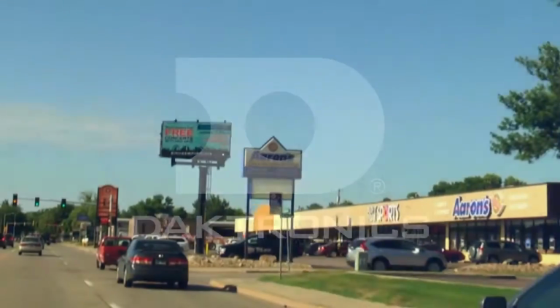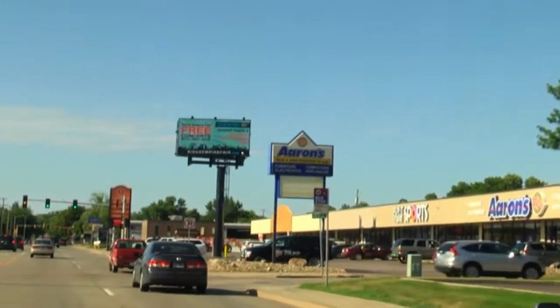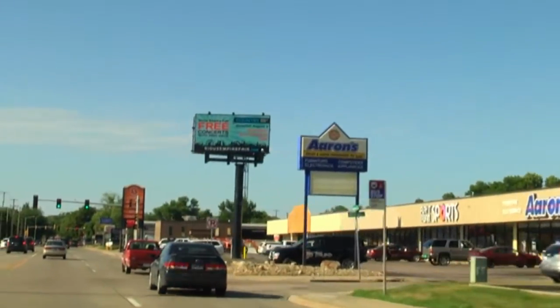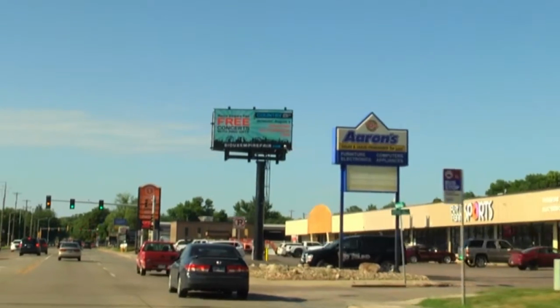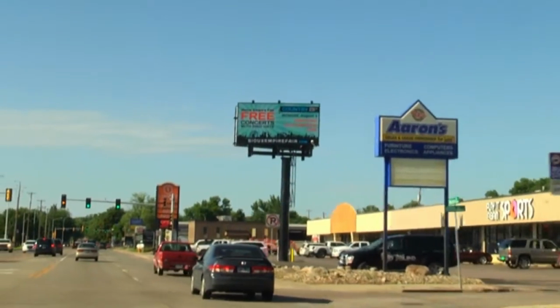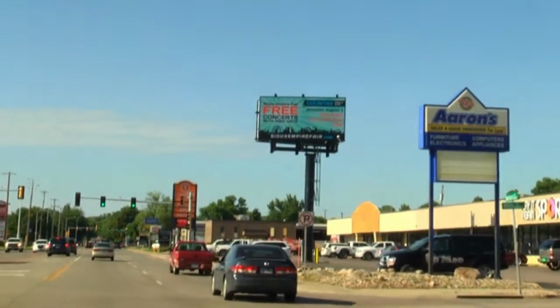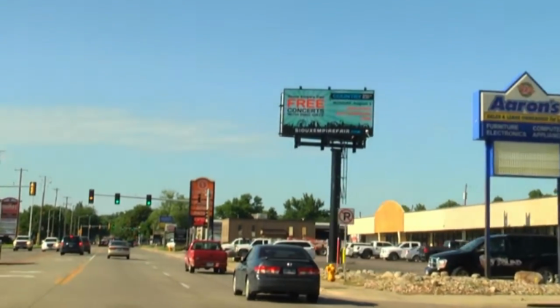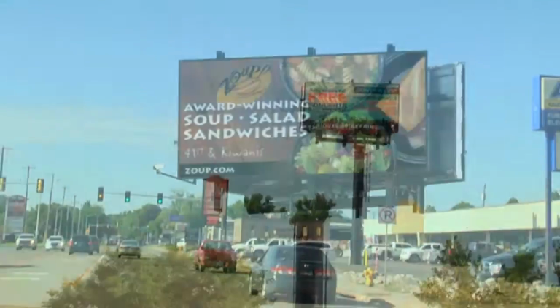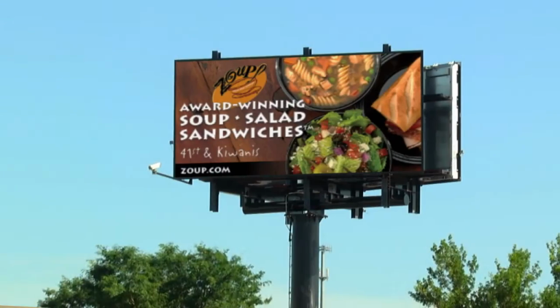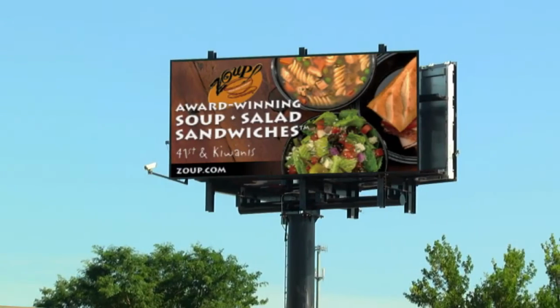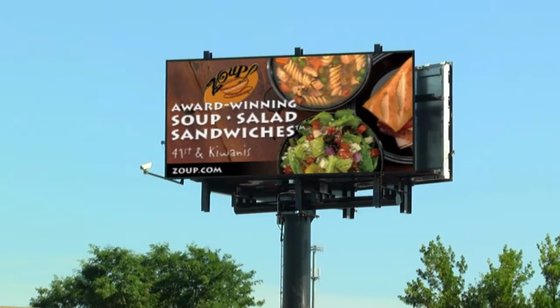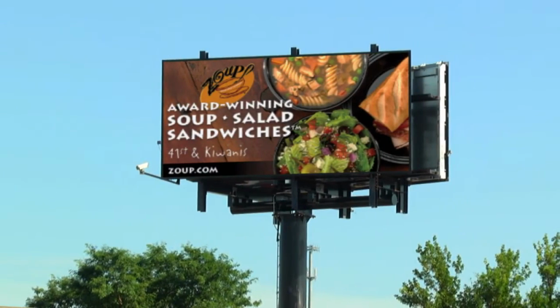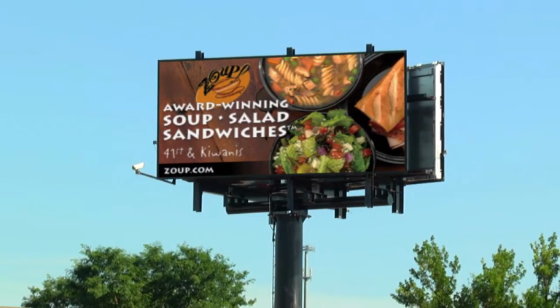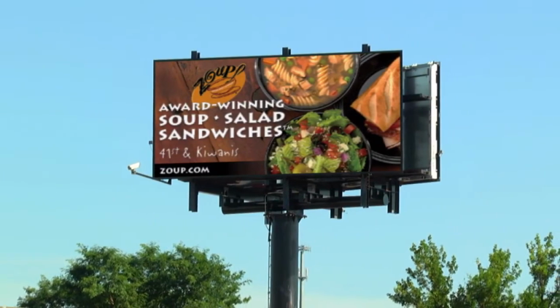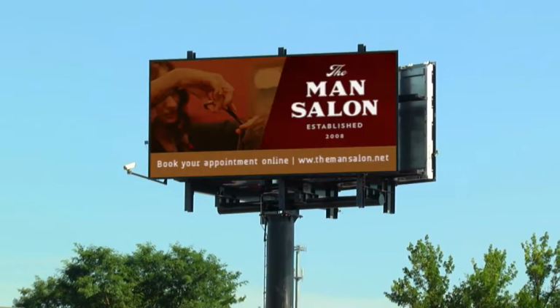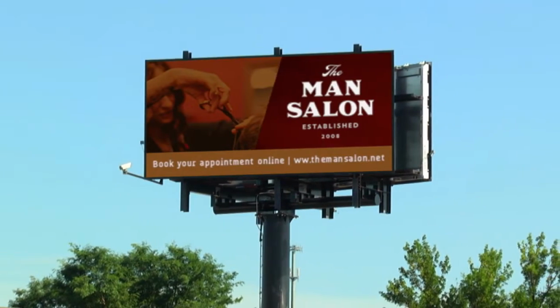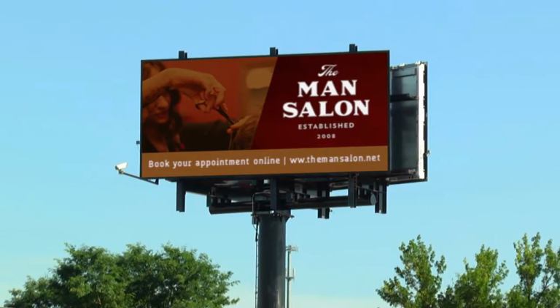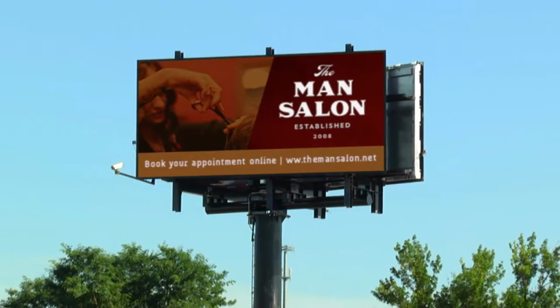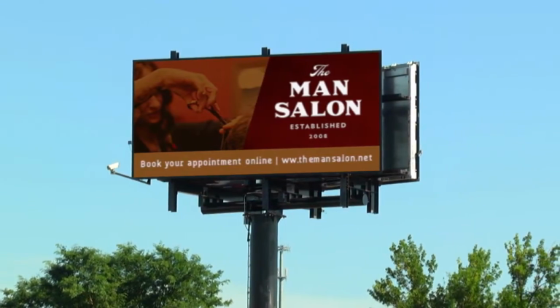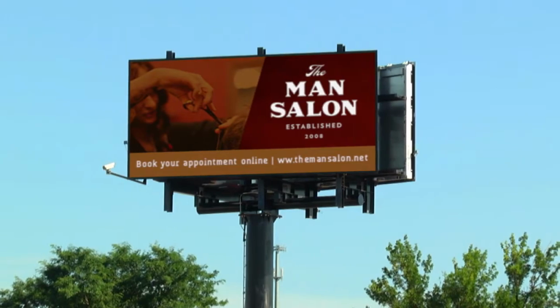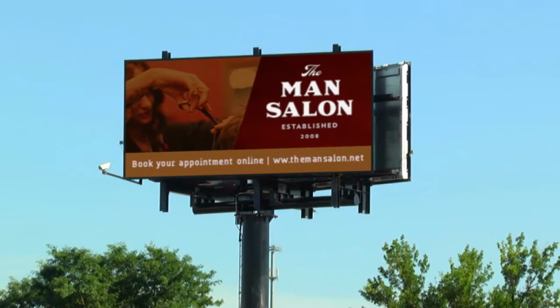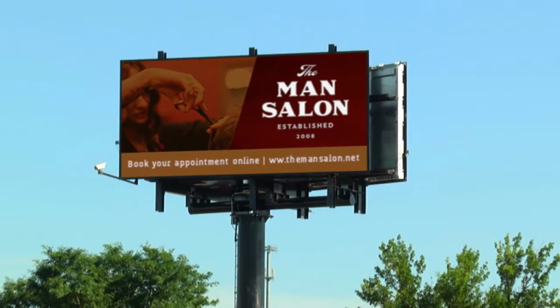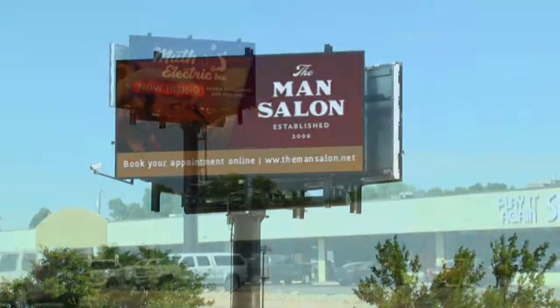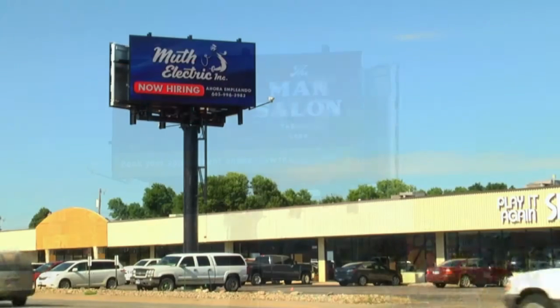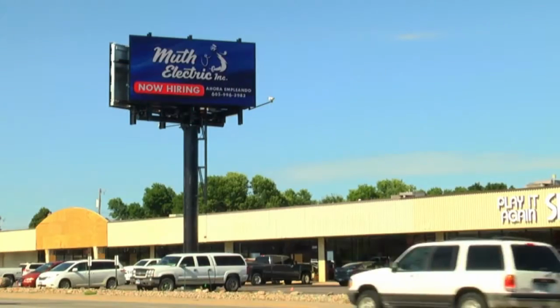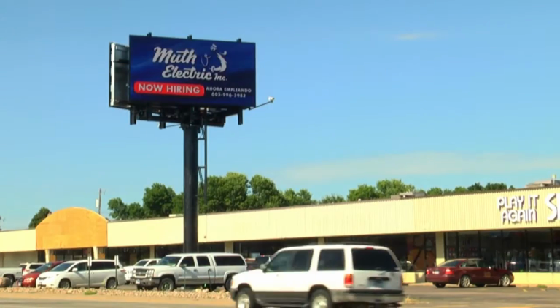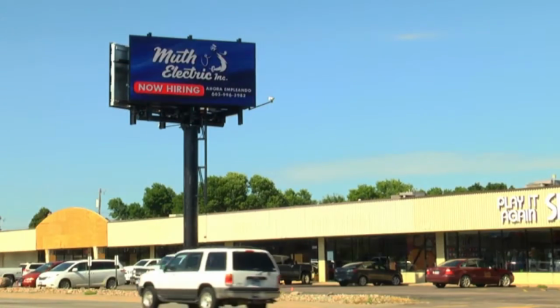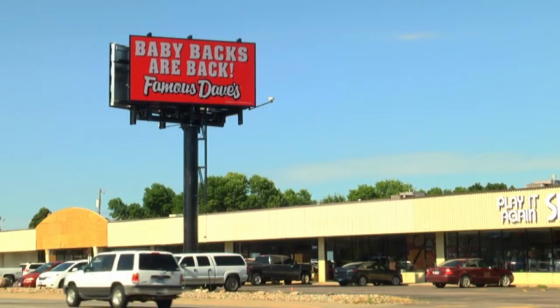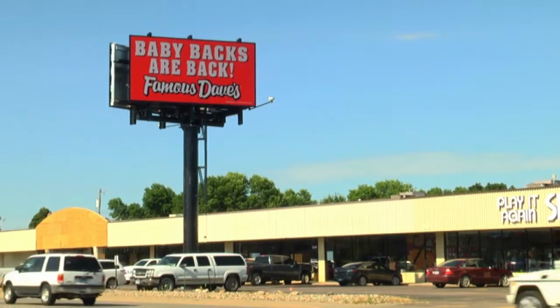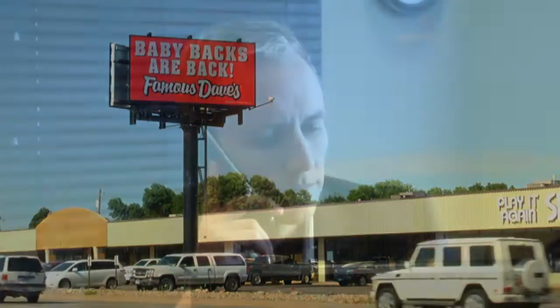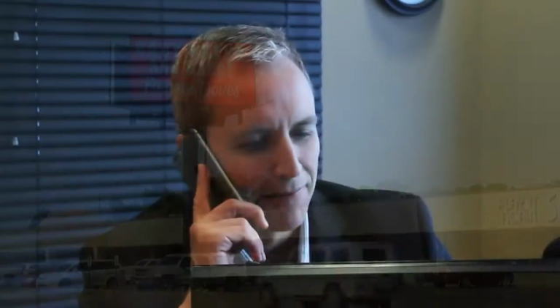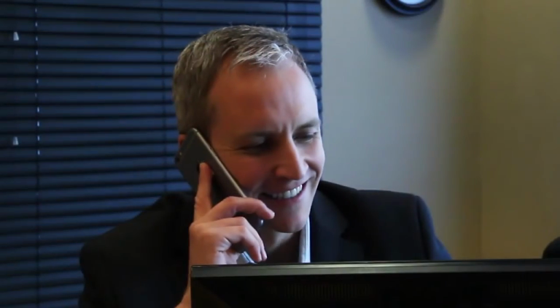When working in the out-of-home industry, selling all of your ad space, maximizing your revenue, and making sure that you fulfill all of your contracts are at the core of your business.